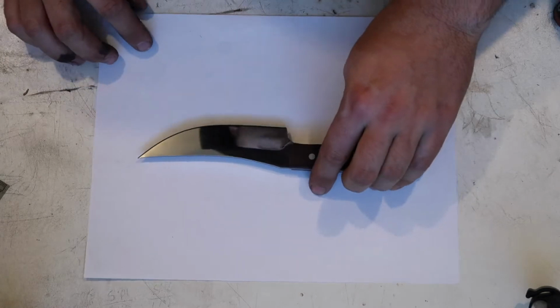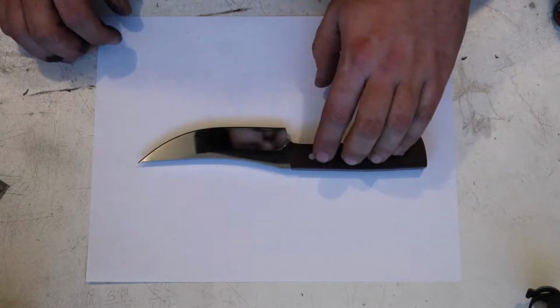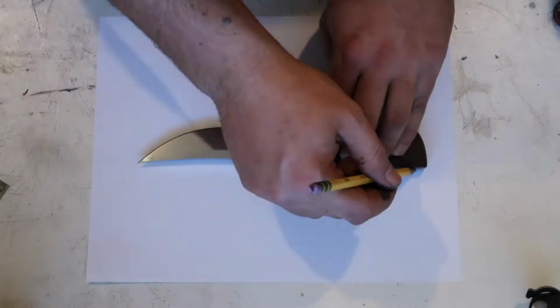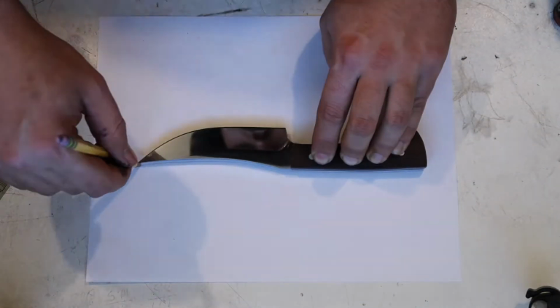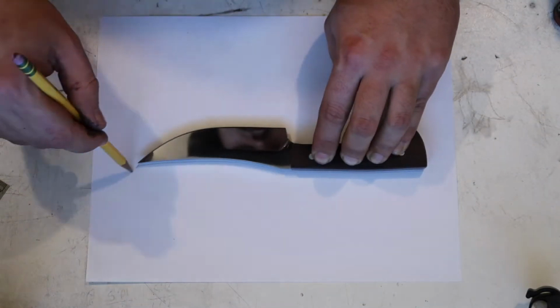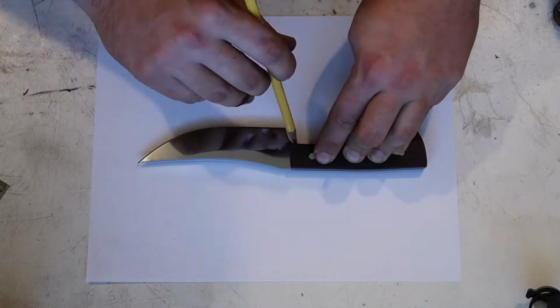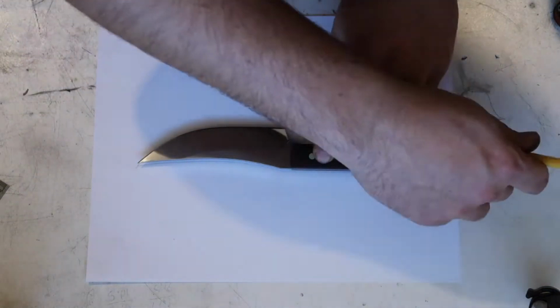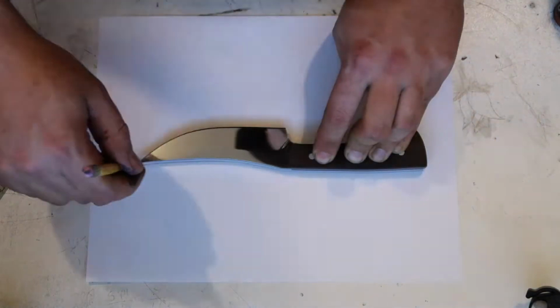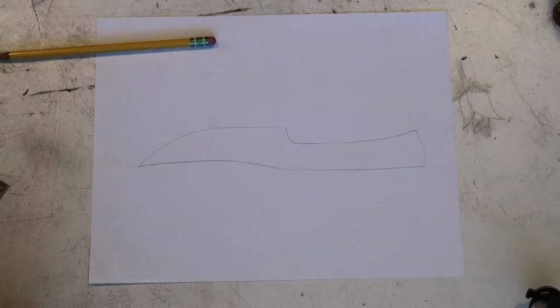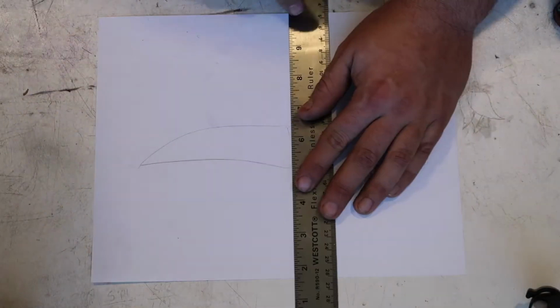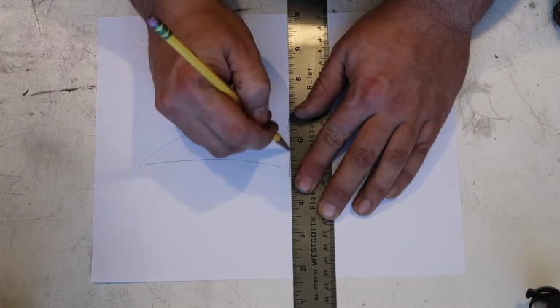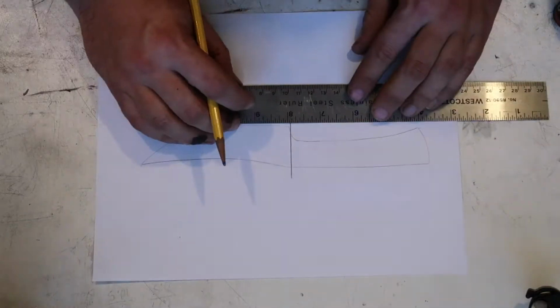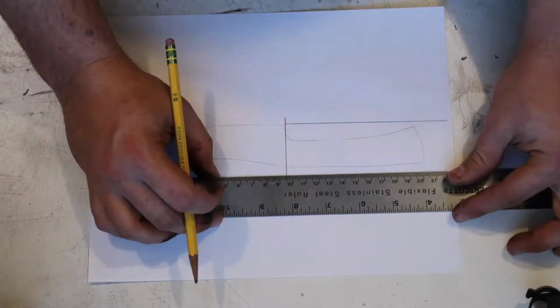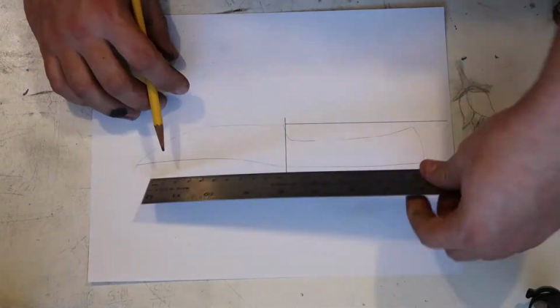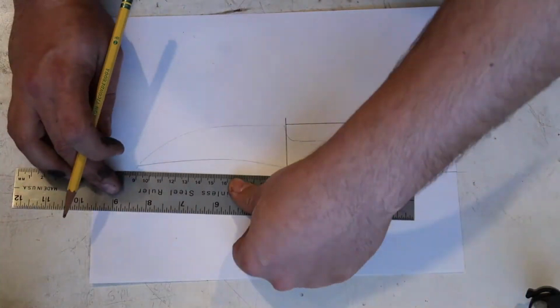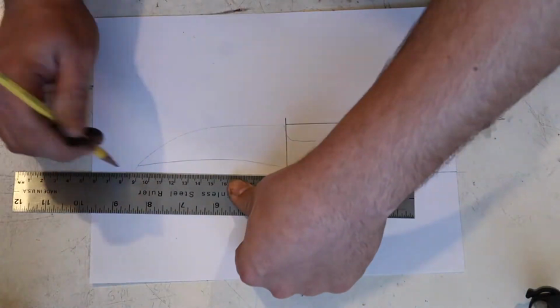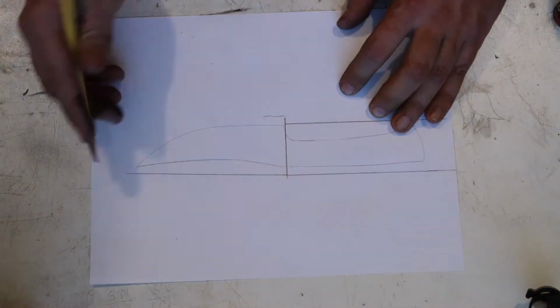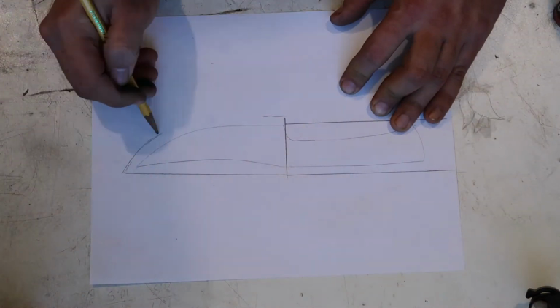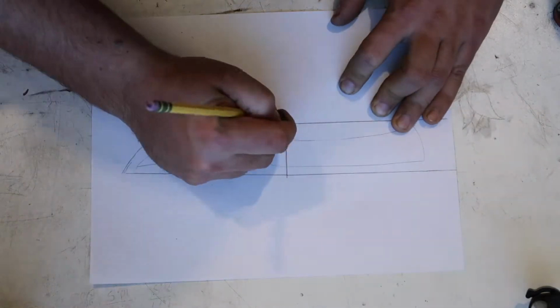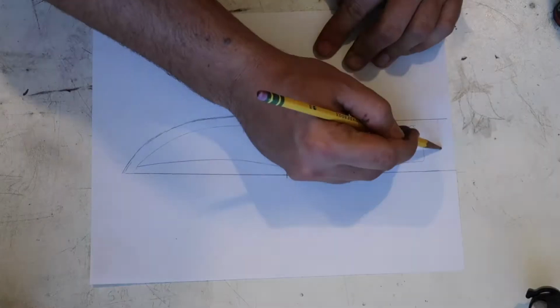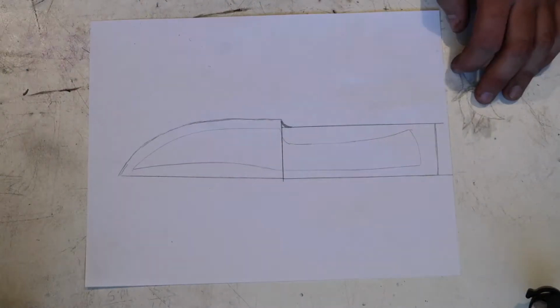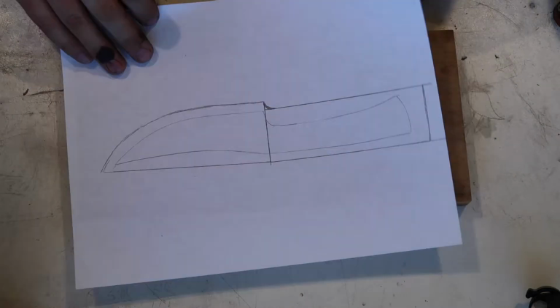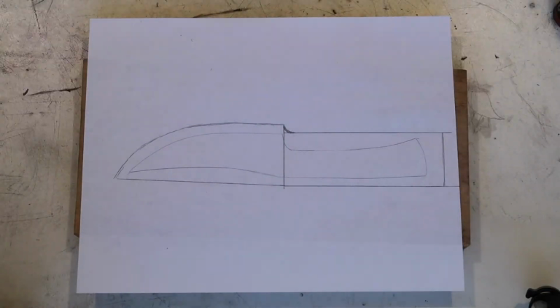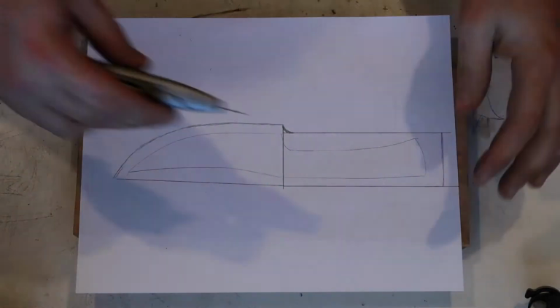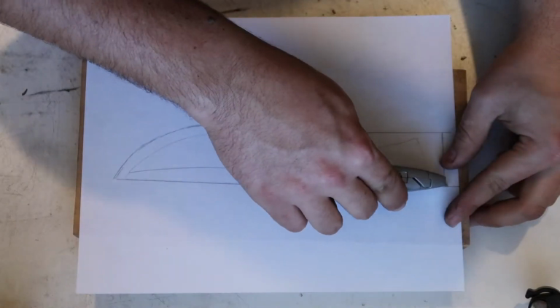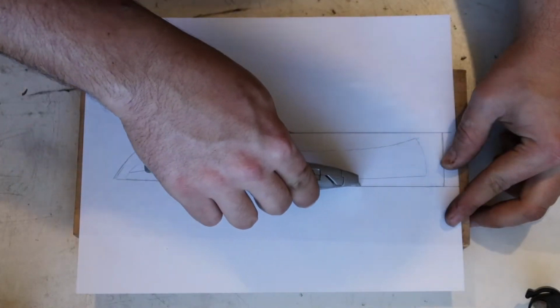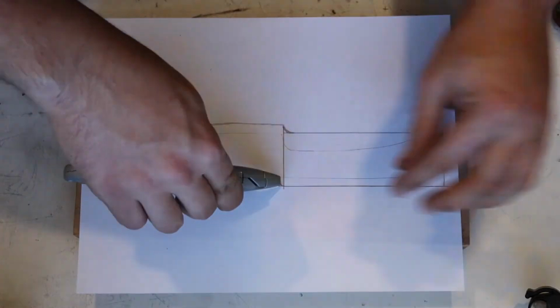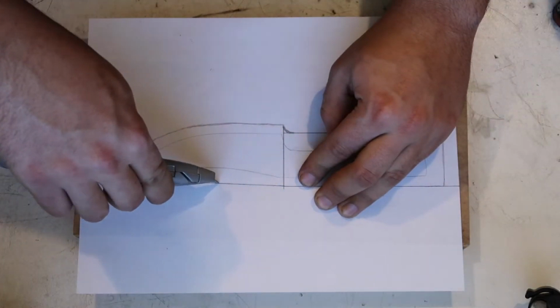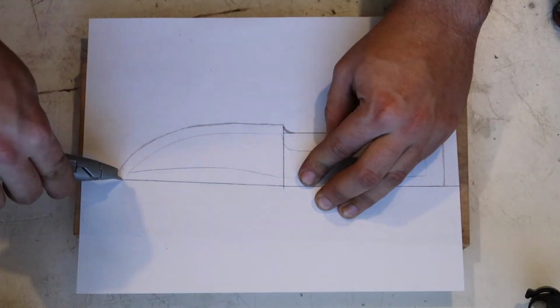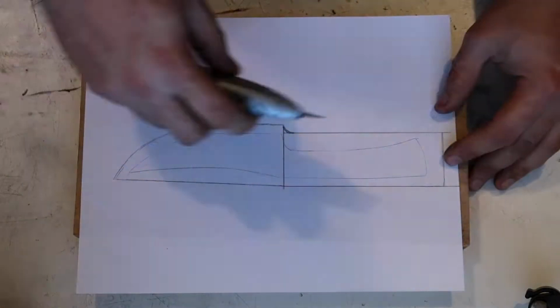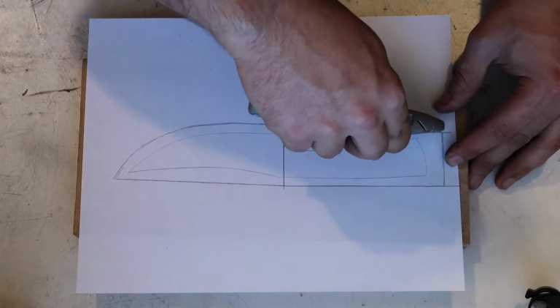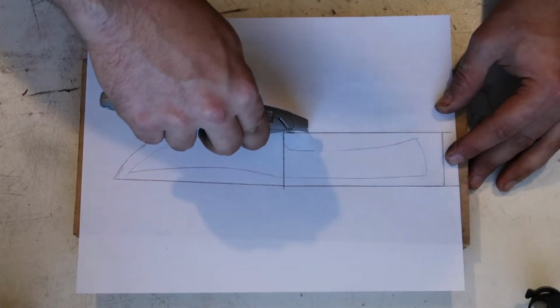First thing I do when making a sheath is trace the knife on a piece of paper. I can then use that to sketch out a rough template. Then I use a razor blade to cut out the template so I can transfer it to the leather.